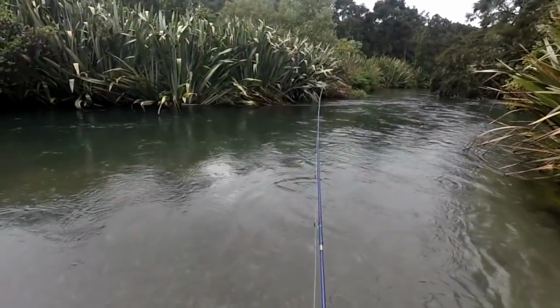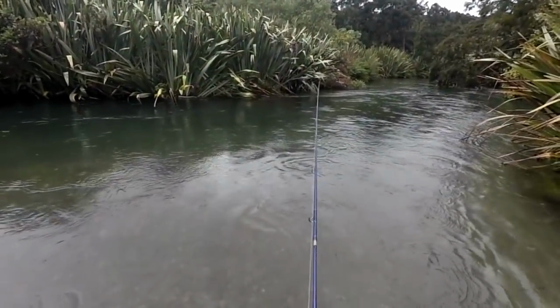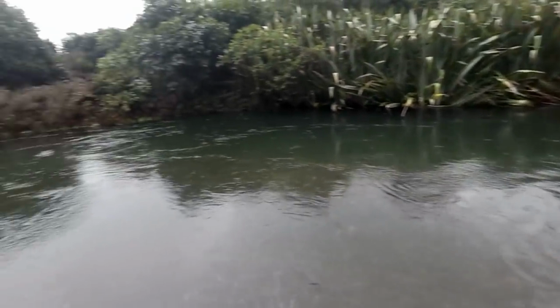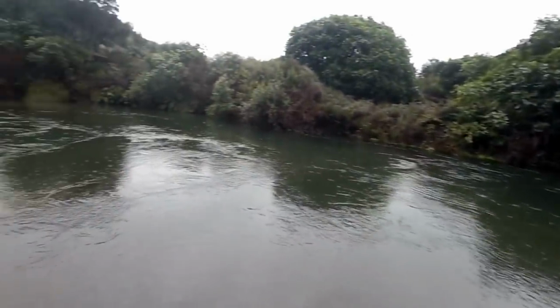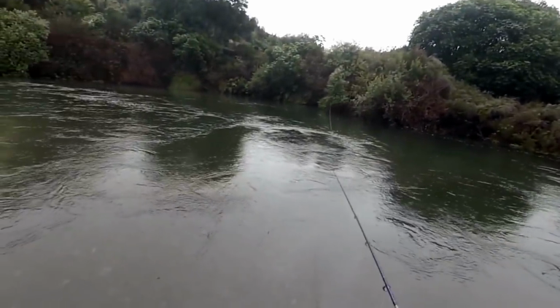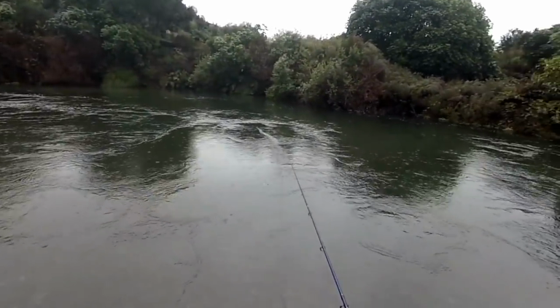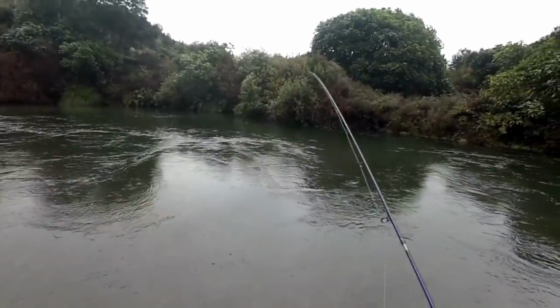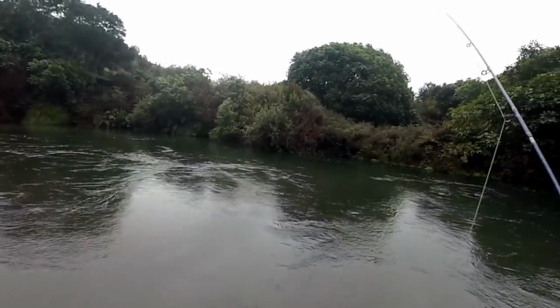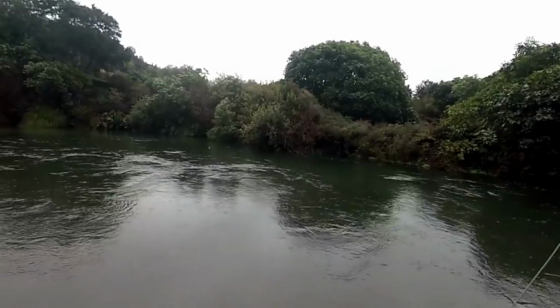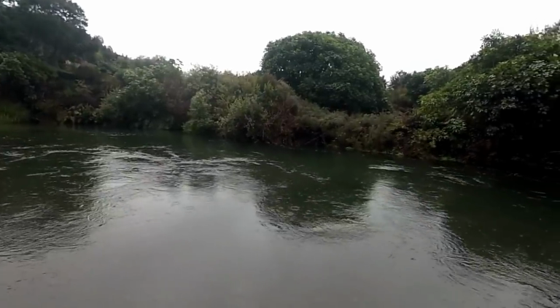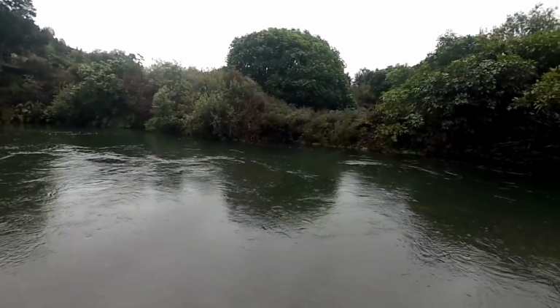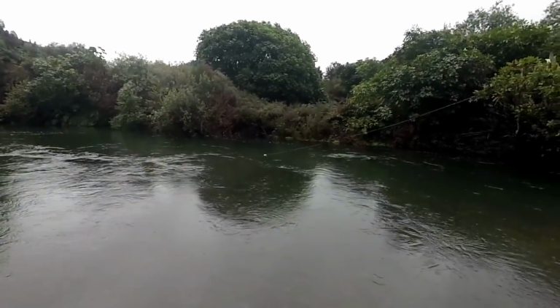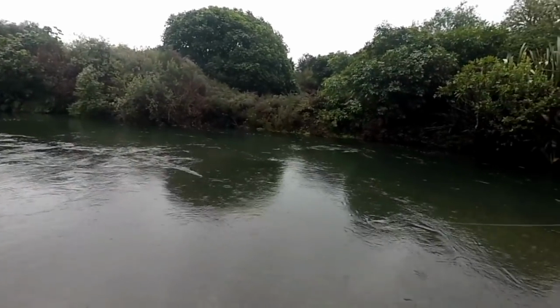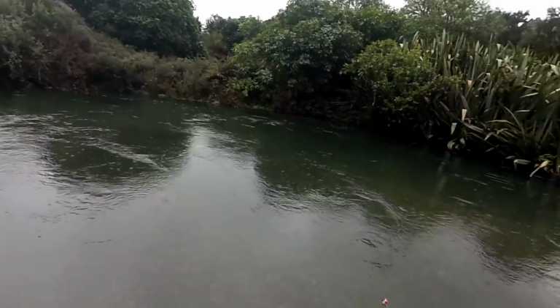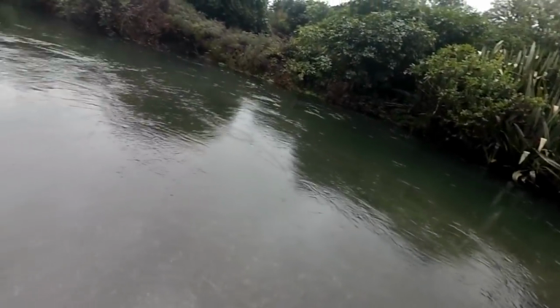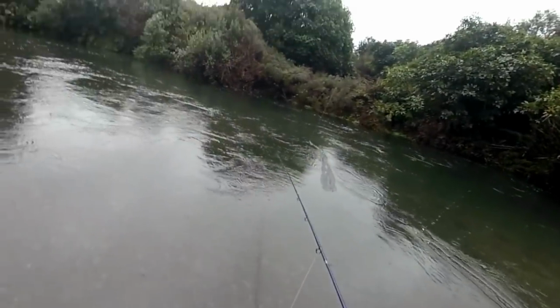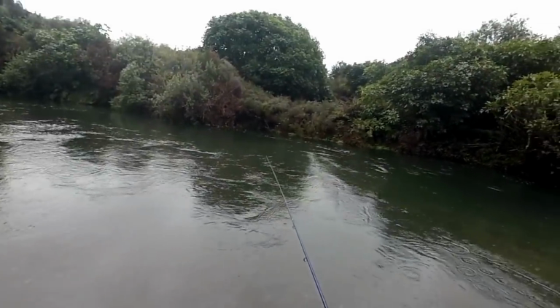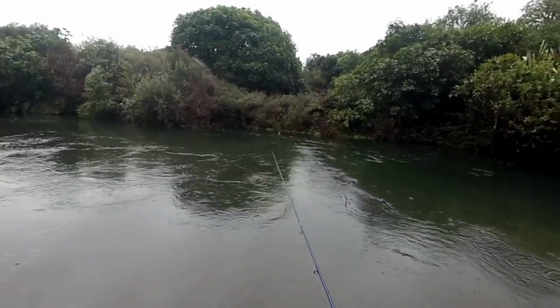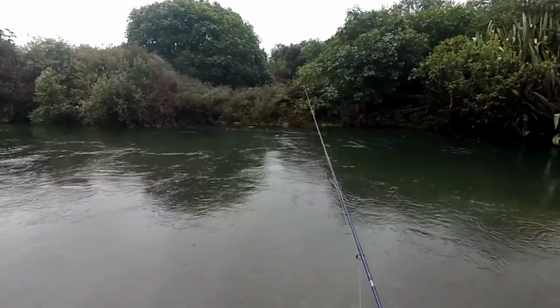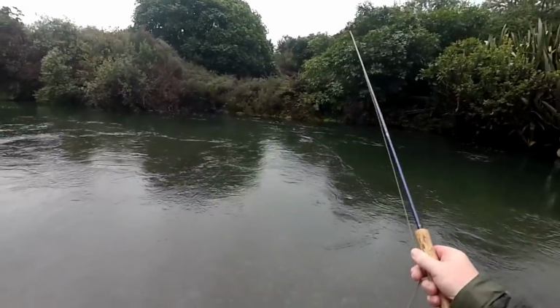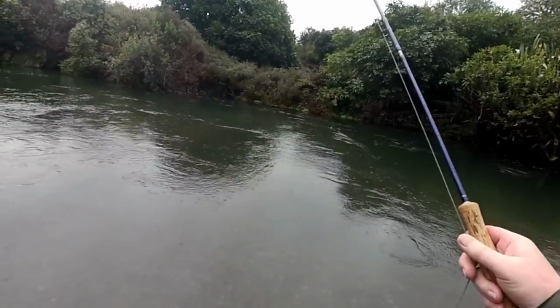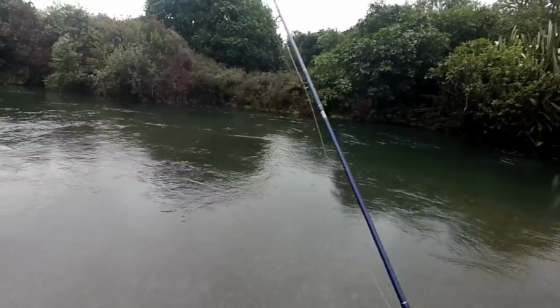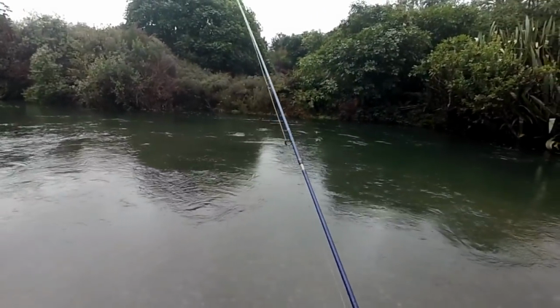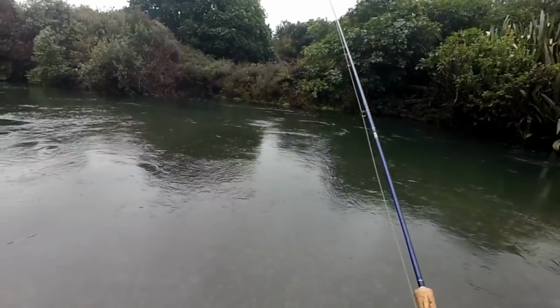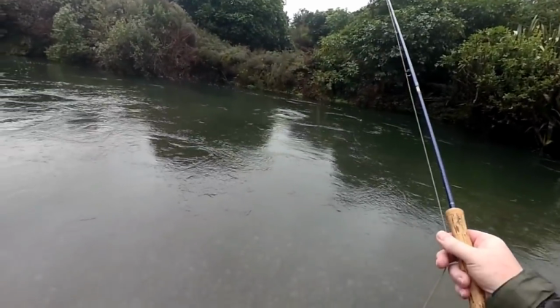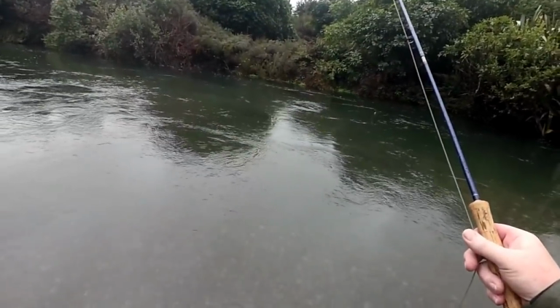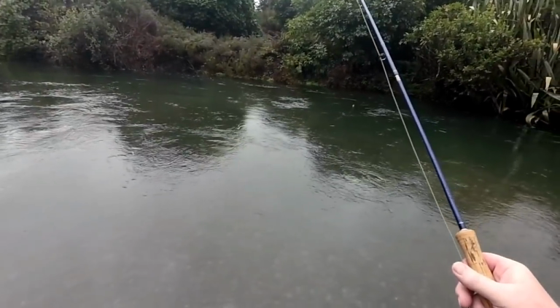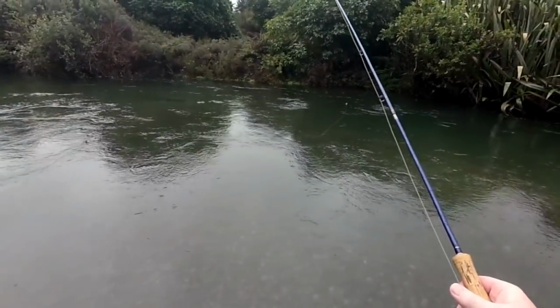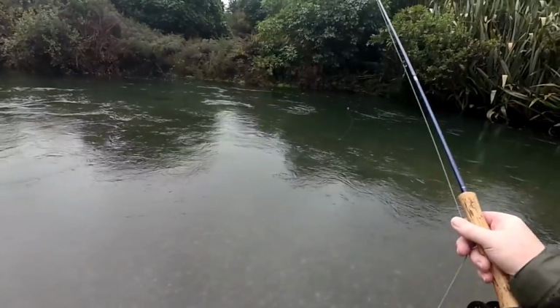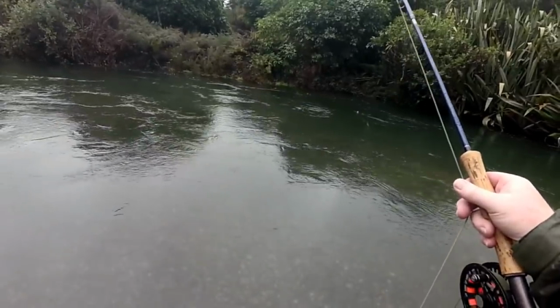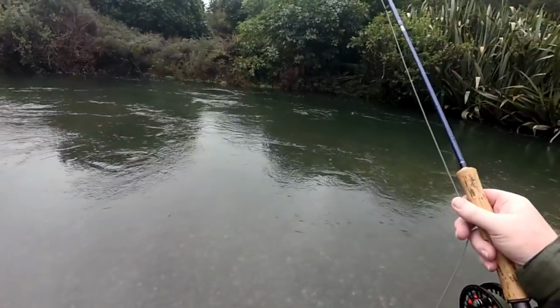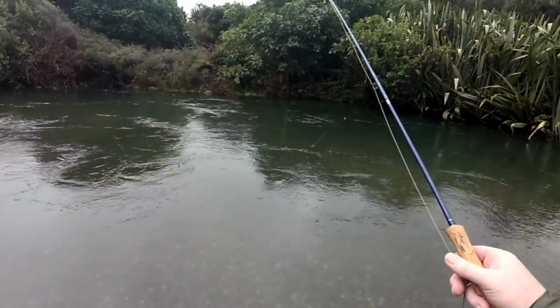So this is what I do: I flick it upstream, then I bring it back. My rod is nice and high, indicator on the water, nymphs are close to the surface, and I flick it forward — it's quite a strong flick forward, you don't want to be too gentle with it.